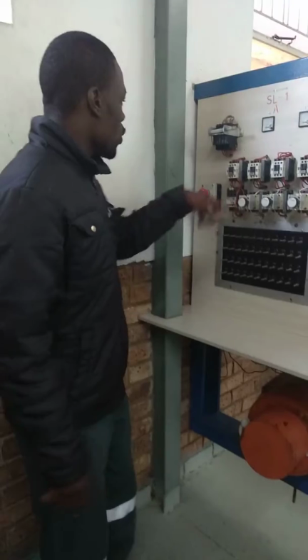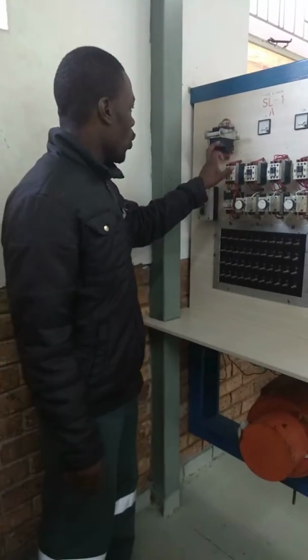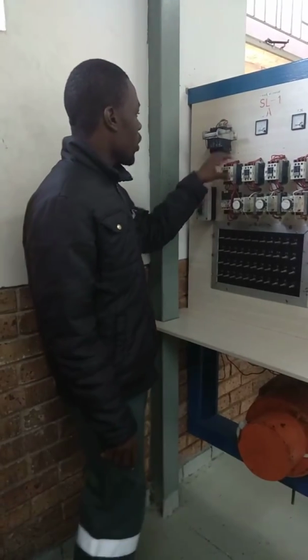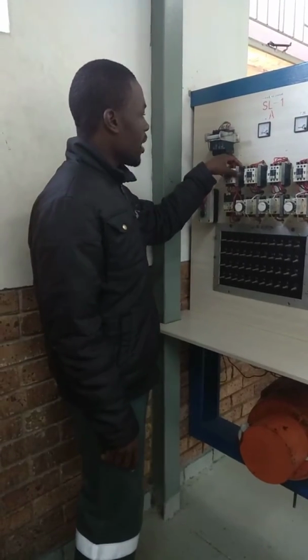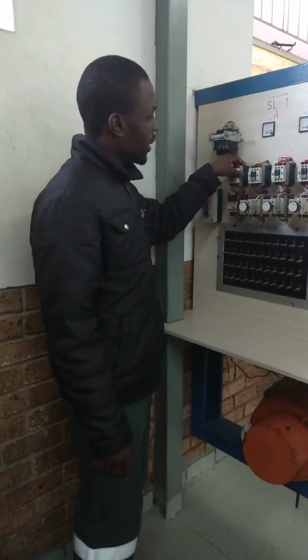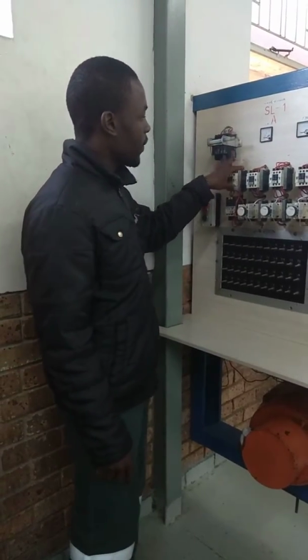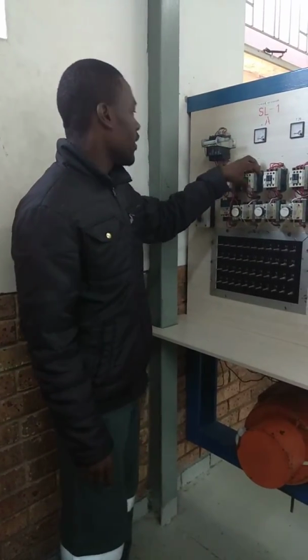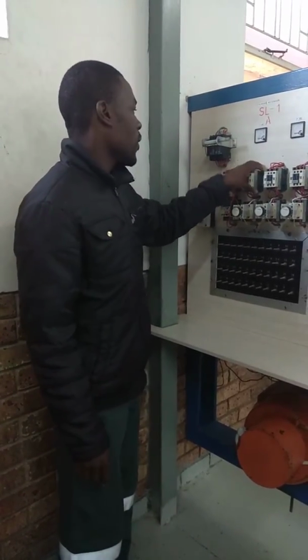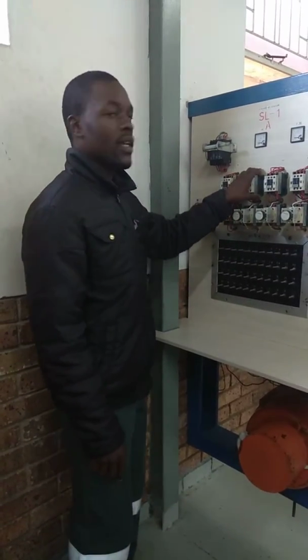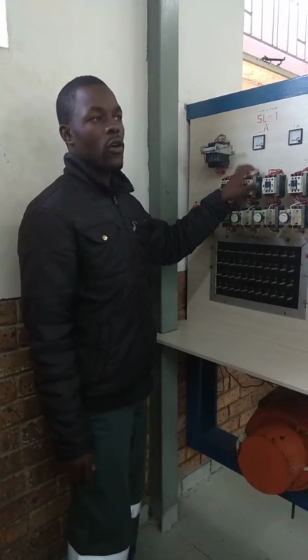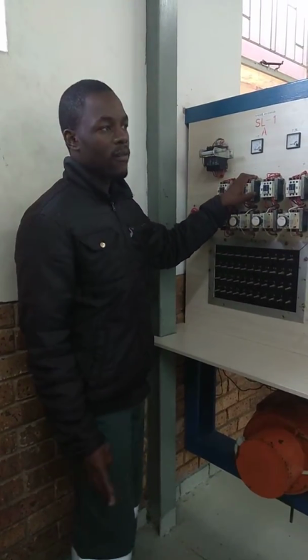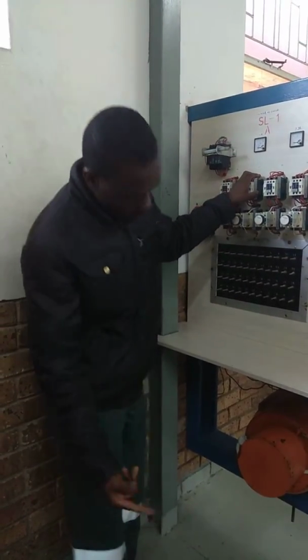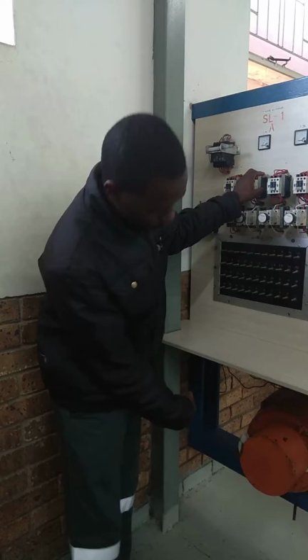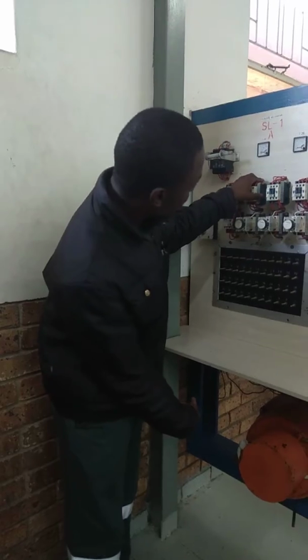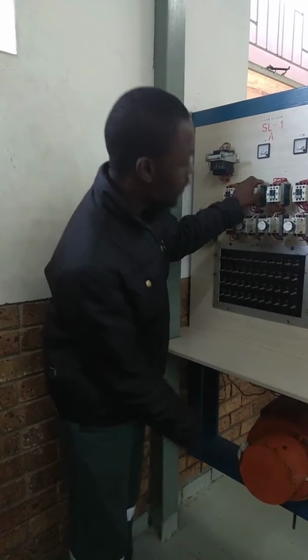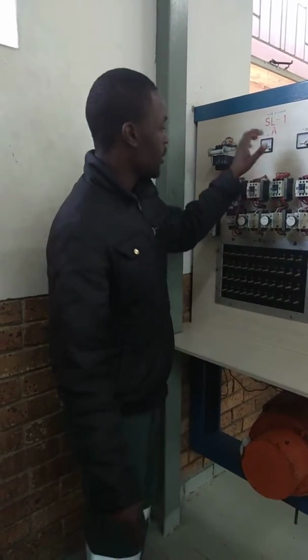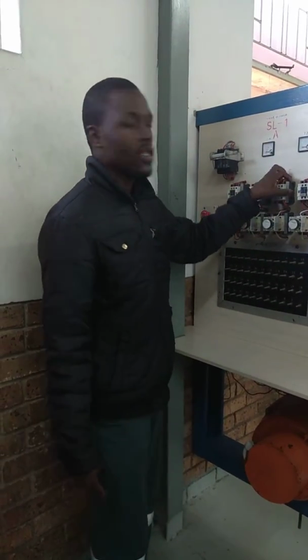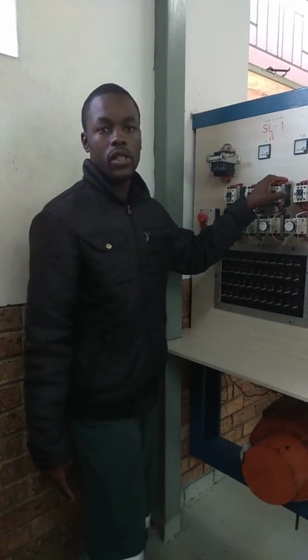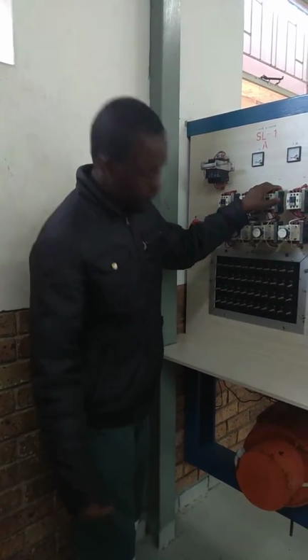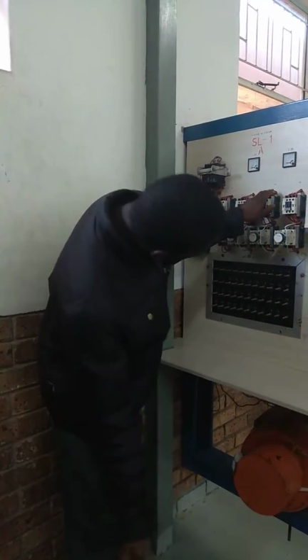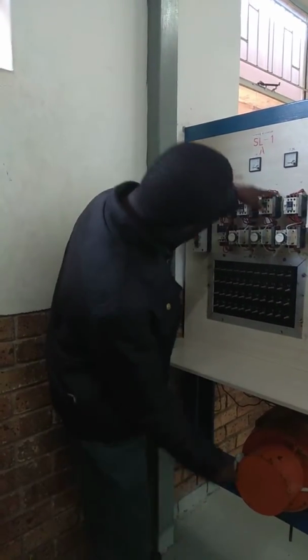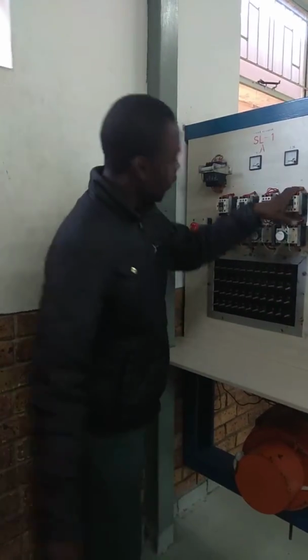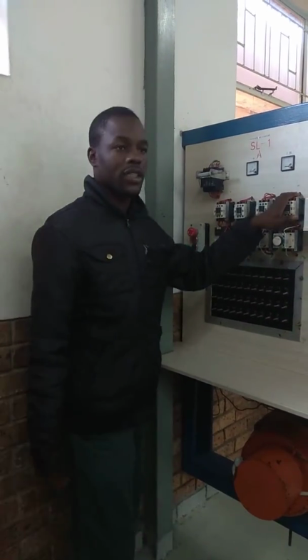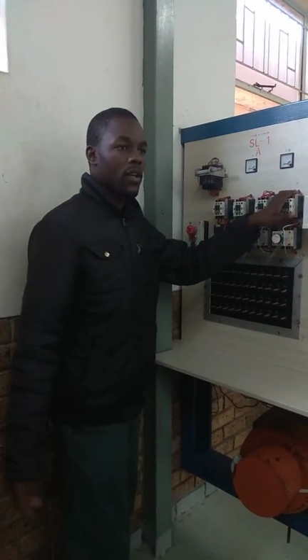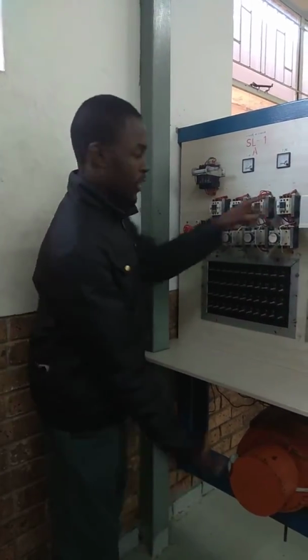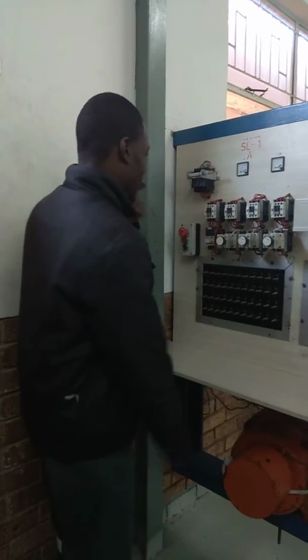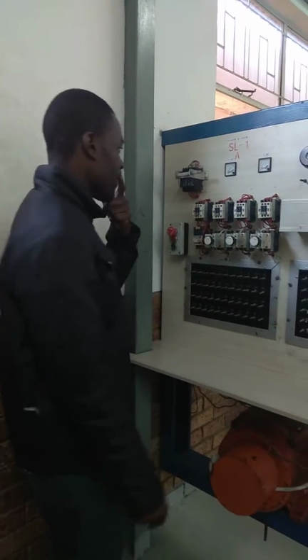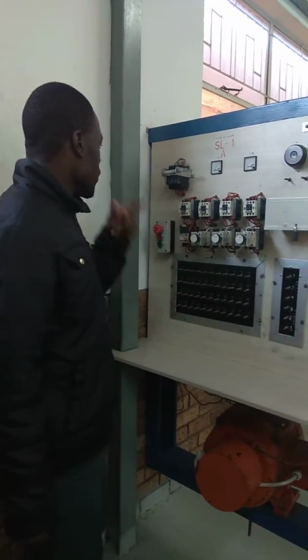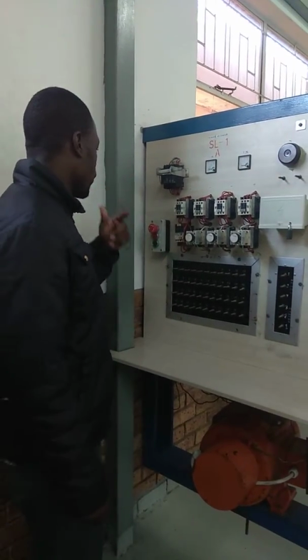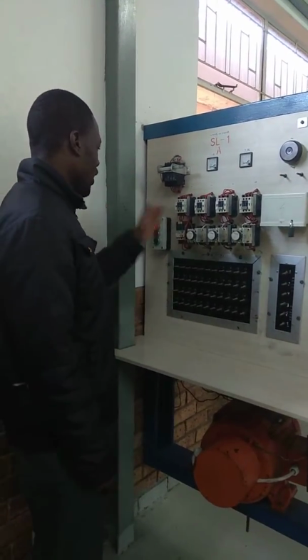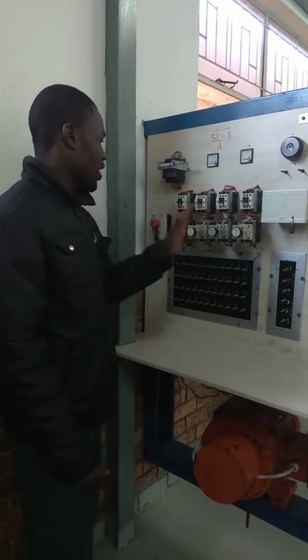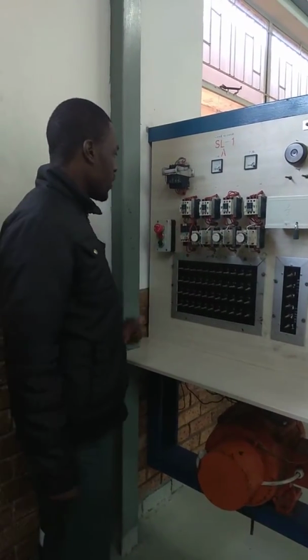This one is the main contactor, this one is the contactor for the first resistance, this one is the contactor for the second resistance, and this one is the contactor for the third resistance. So here is the operation of this circuit.